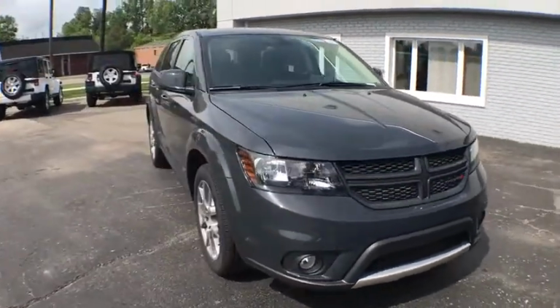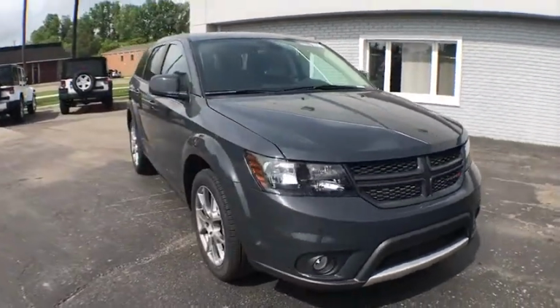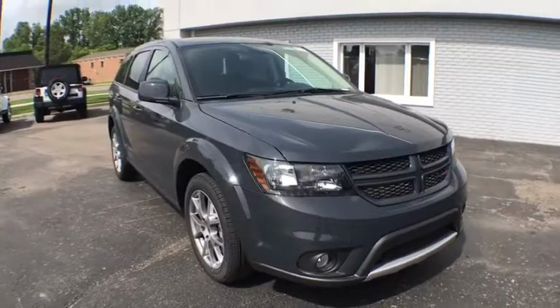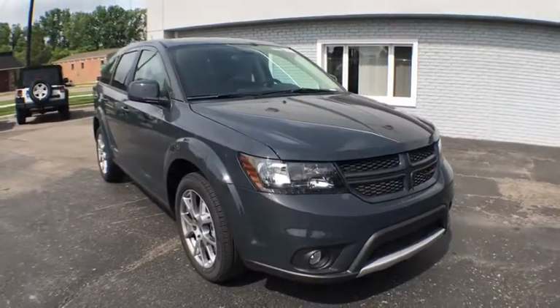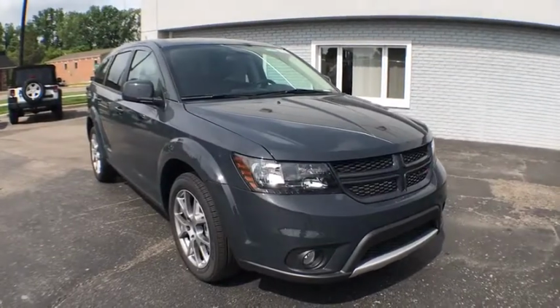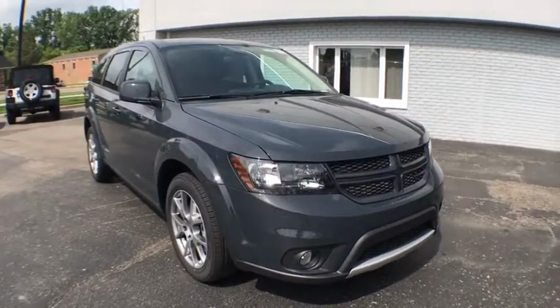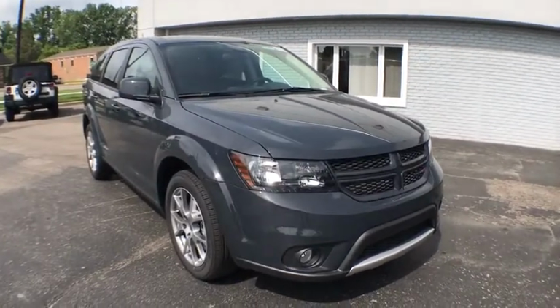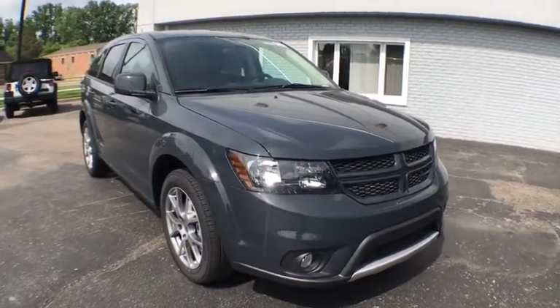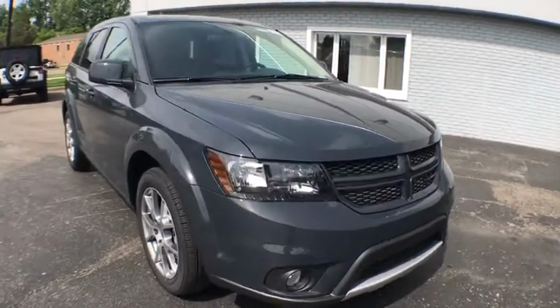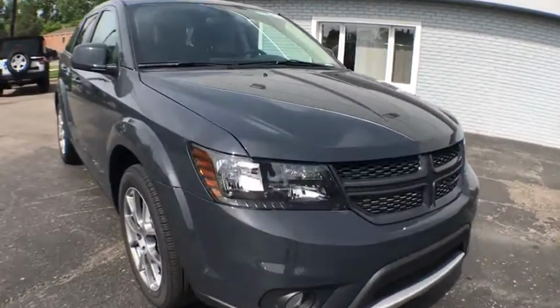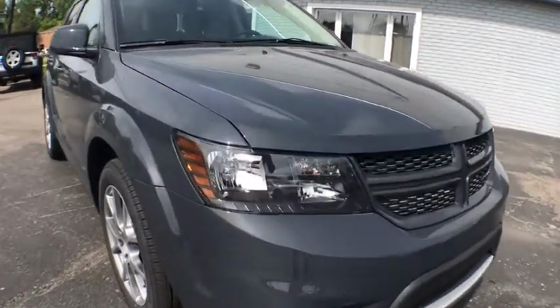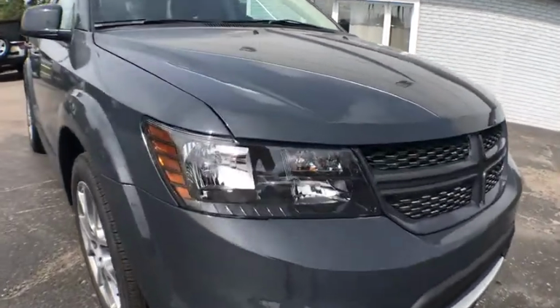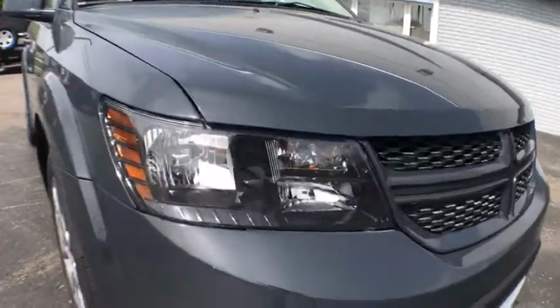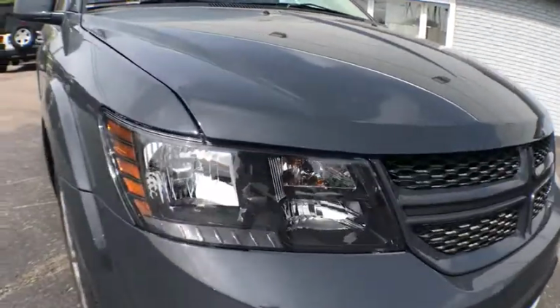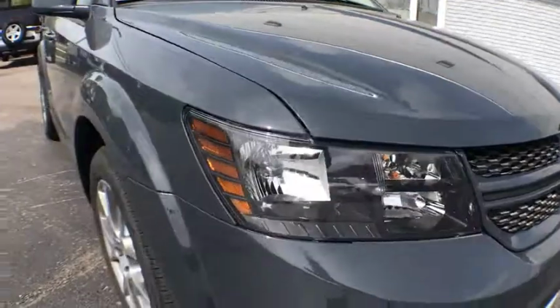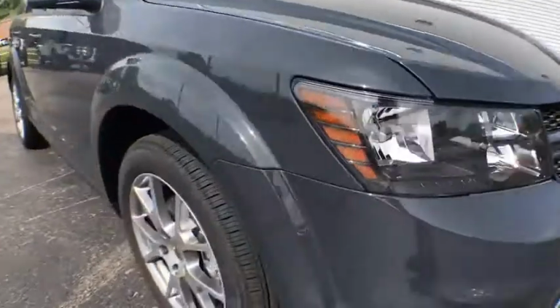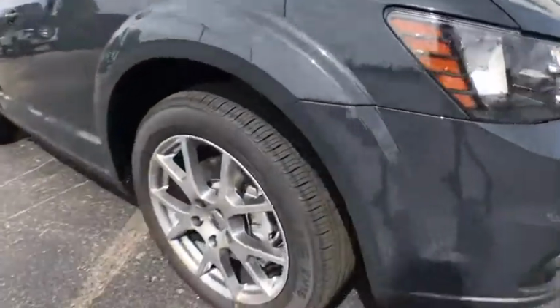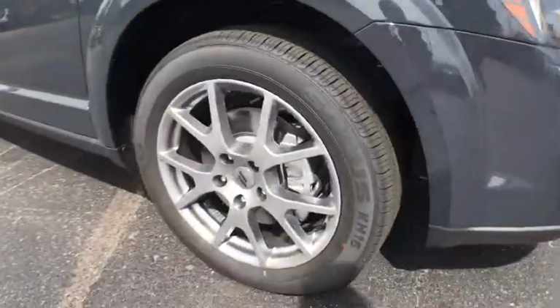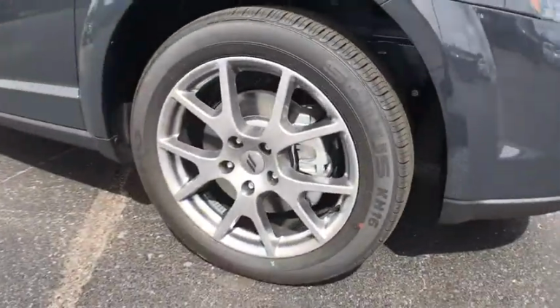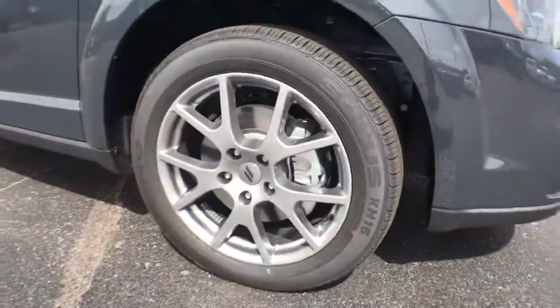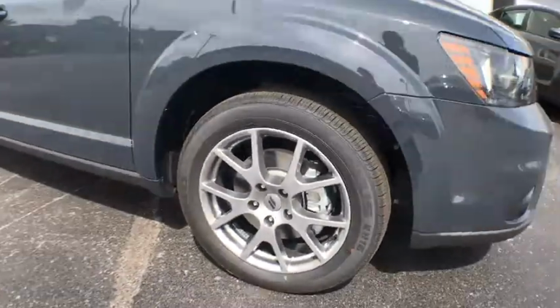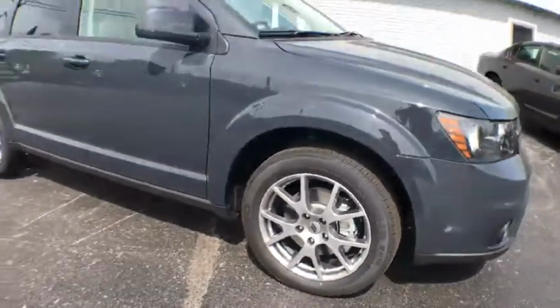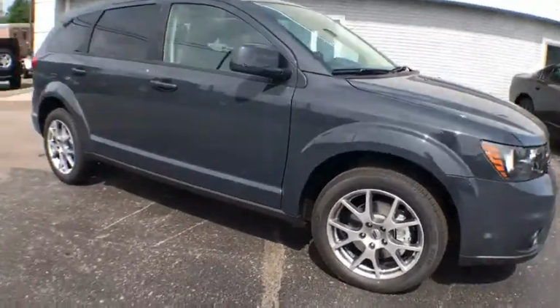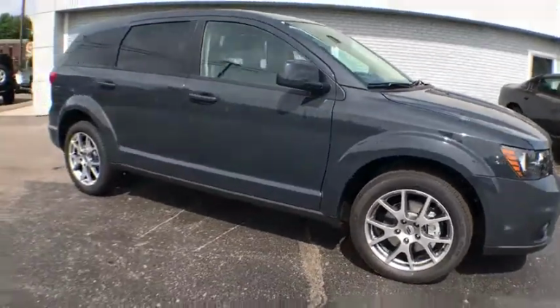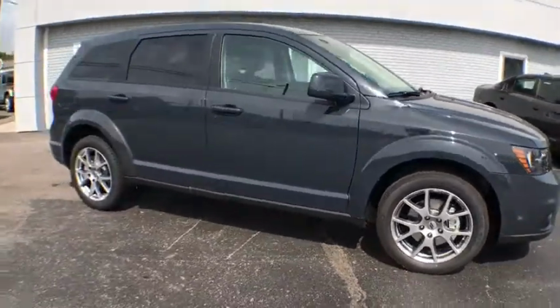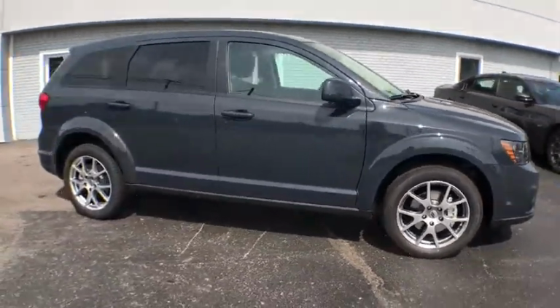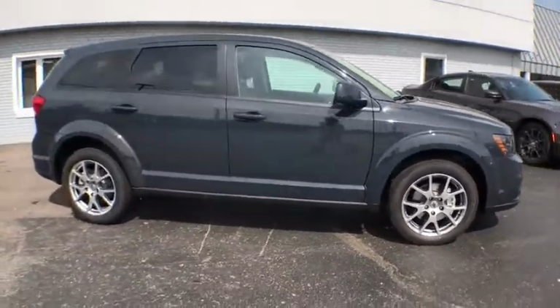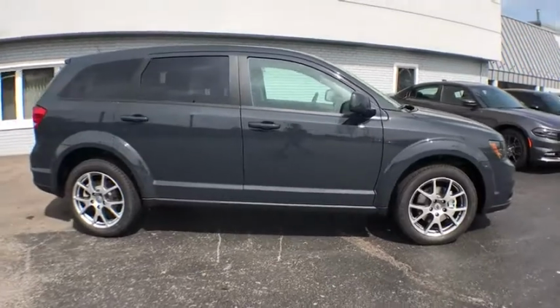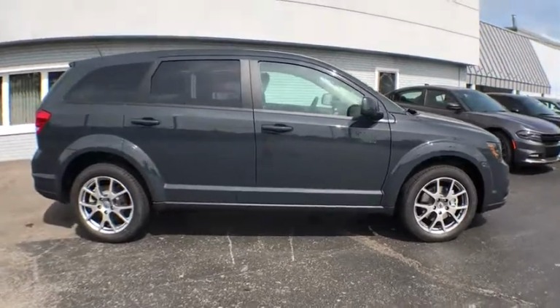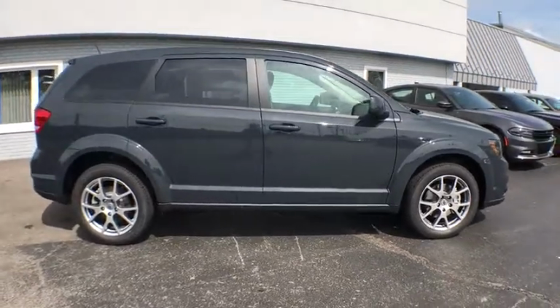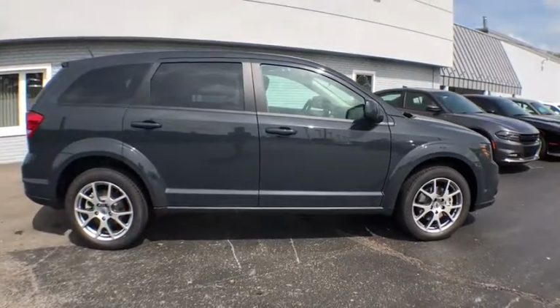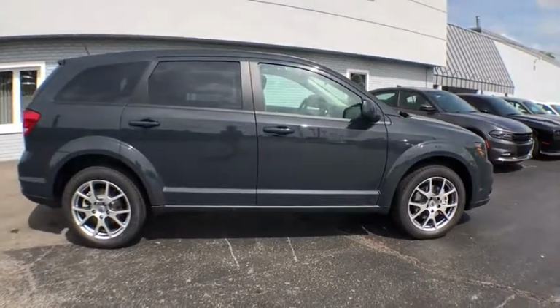The Journey's optional third row seat, along with innovative features like a chilled beverage cooler and in-floor storage bins, make it a good and affordable alternative to a traditional minivan. Here are some of this vehicle's great options.